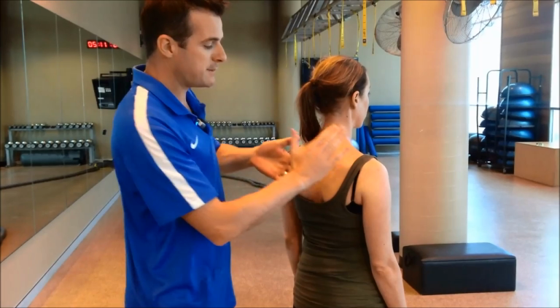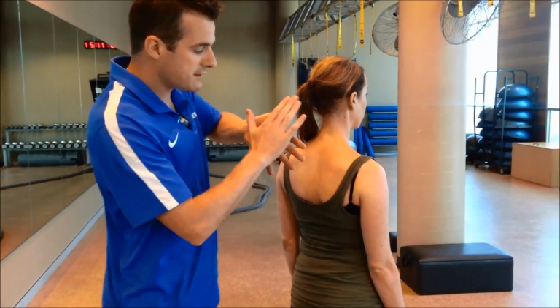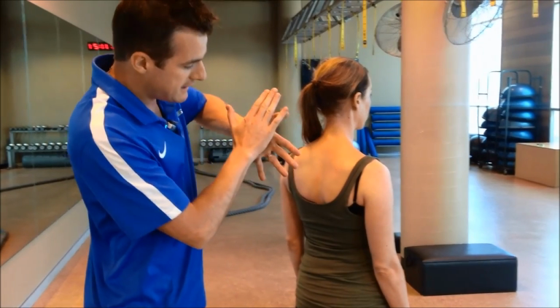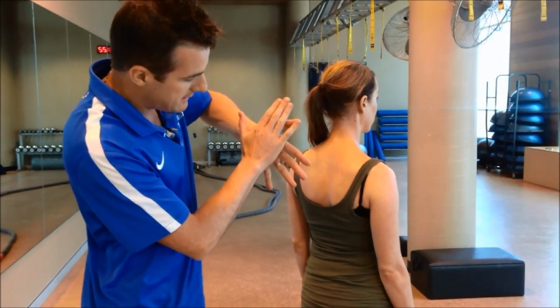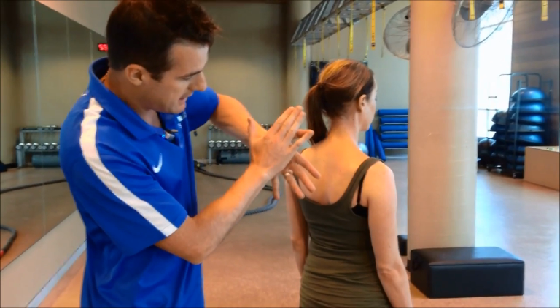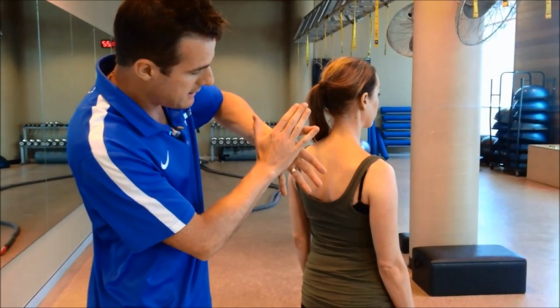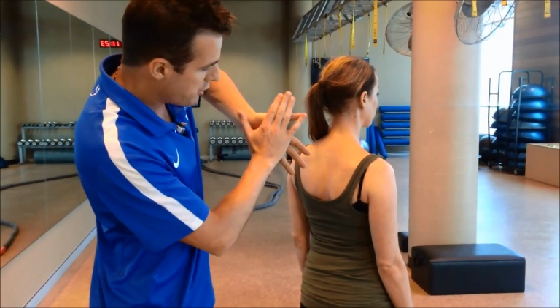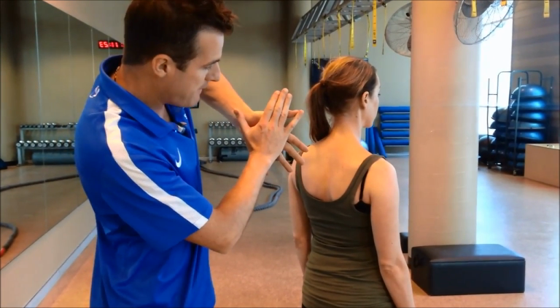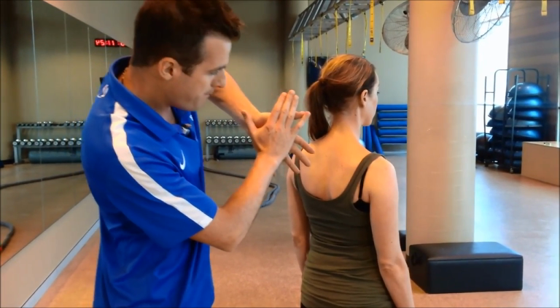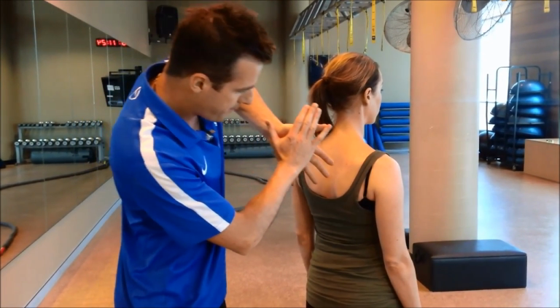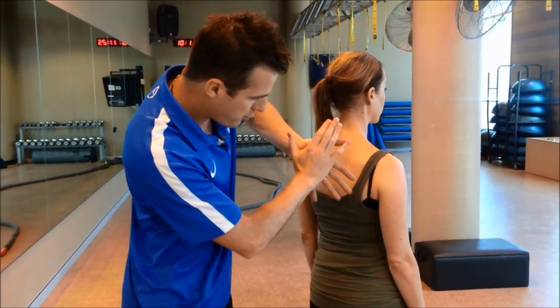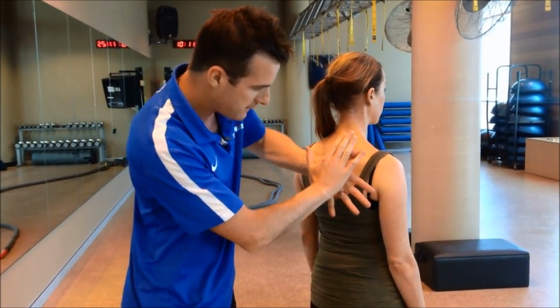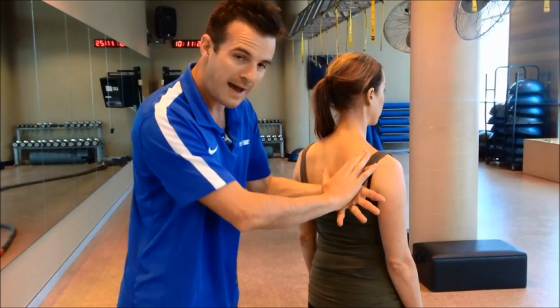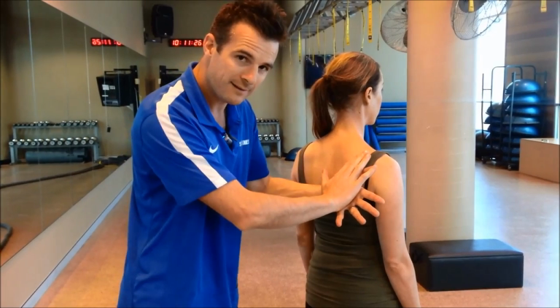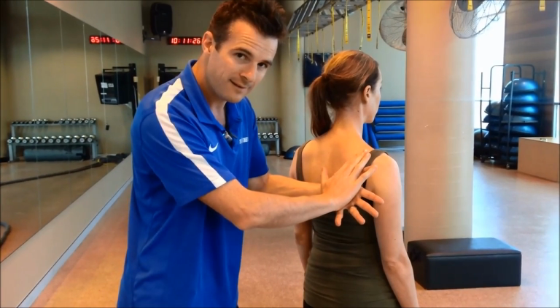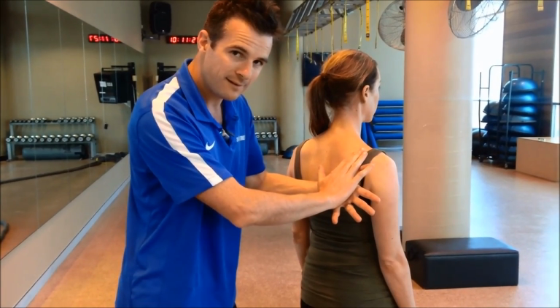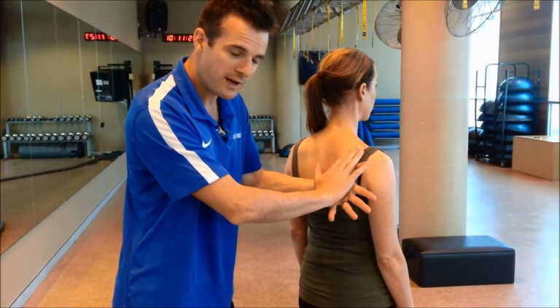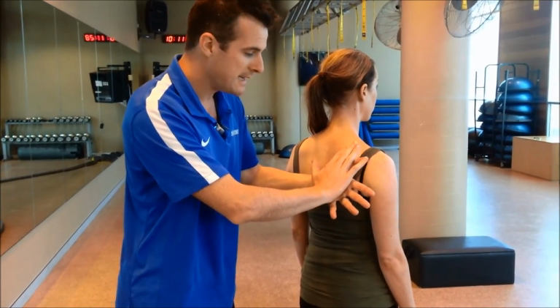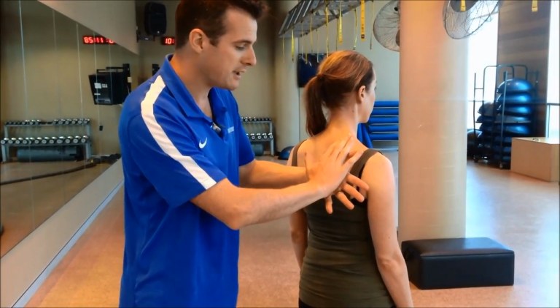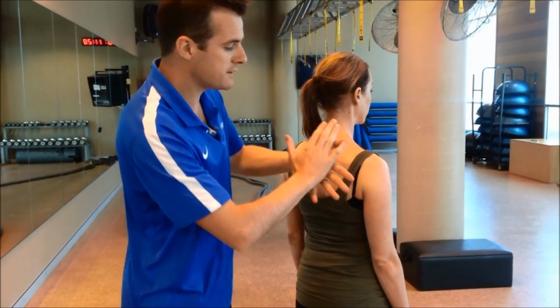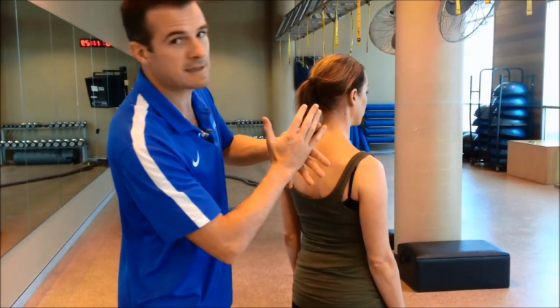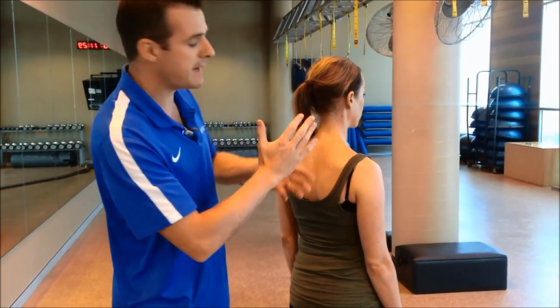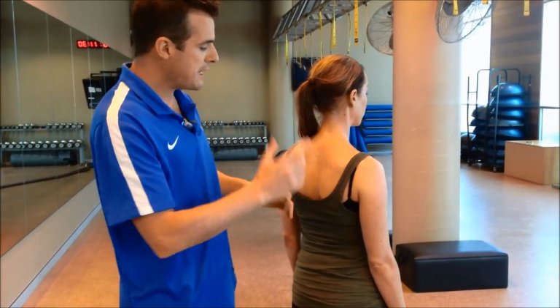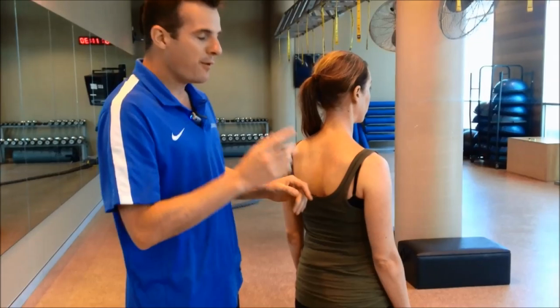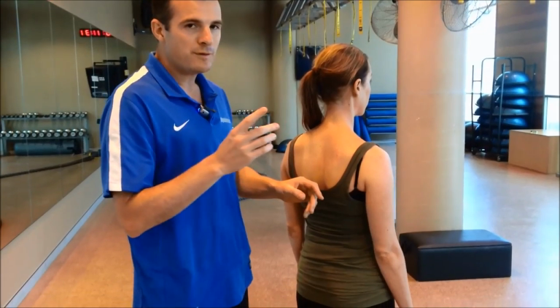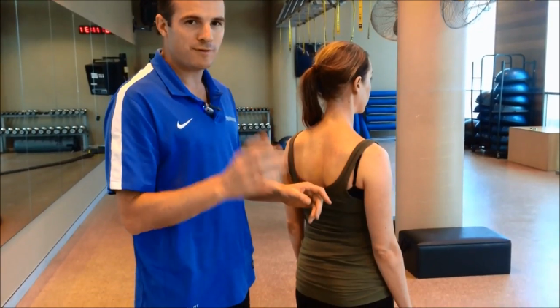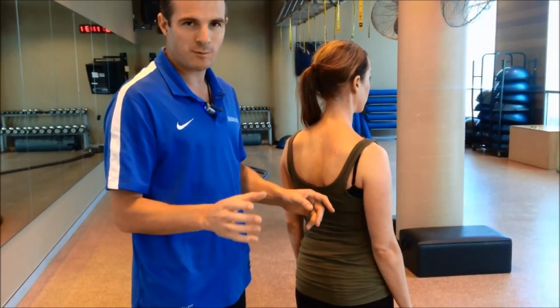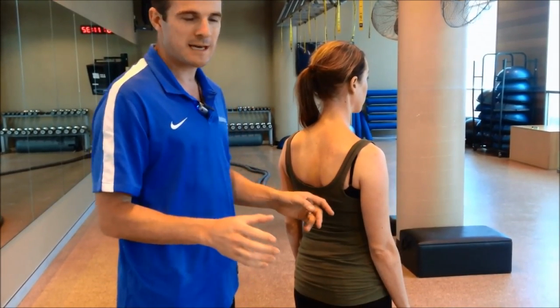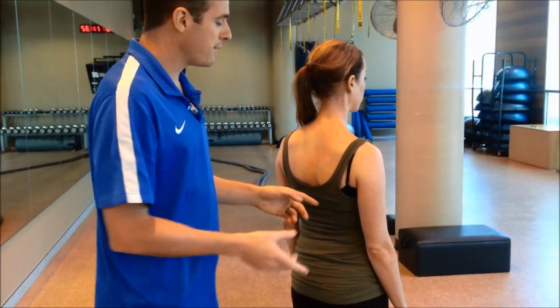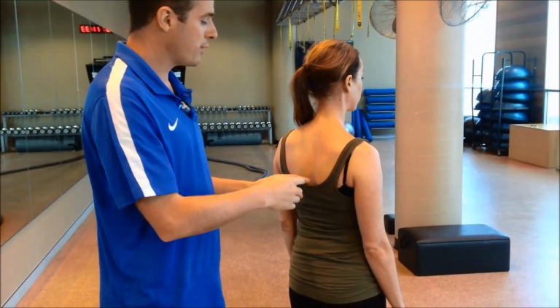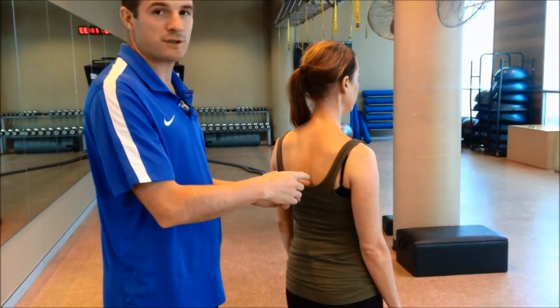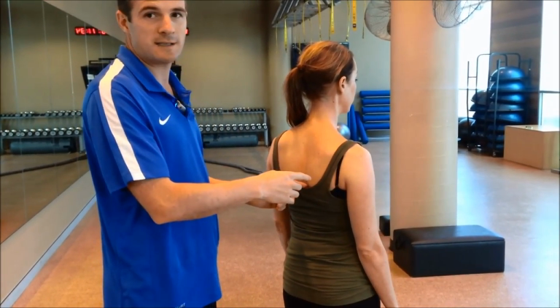Serratus anterior is sitting here and usually pulls the shoulder blade flat. It's letting go, so it's just lifting up. To fix a winging scapula, we've got to work on her serratus anterior.